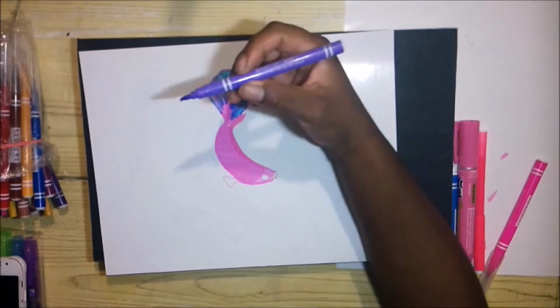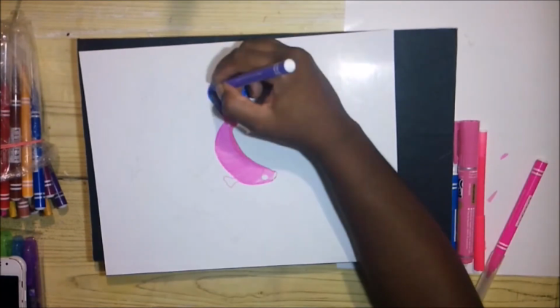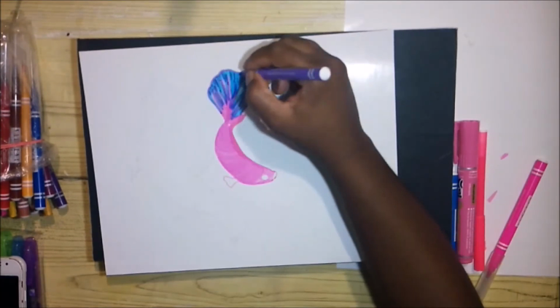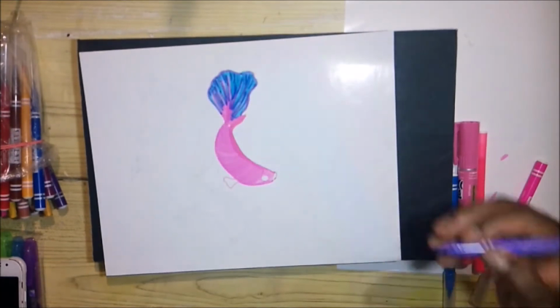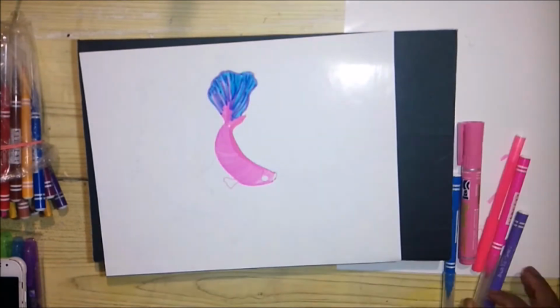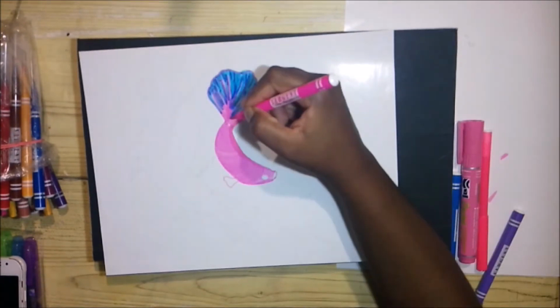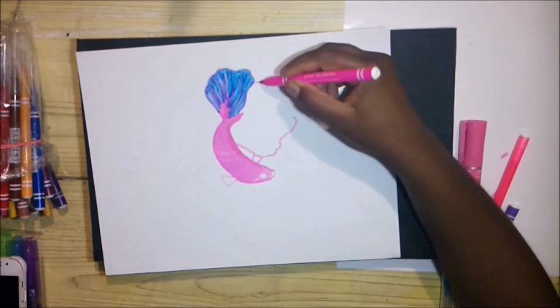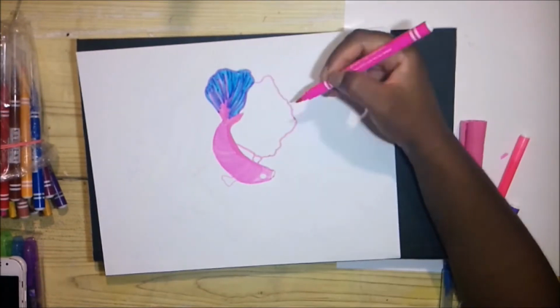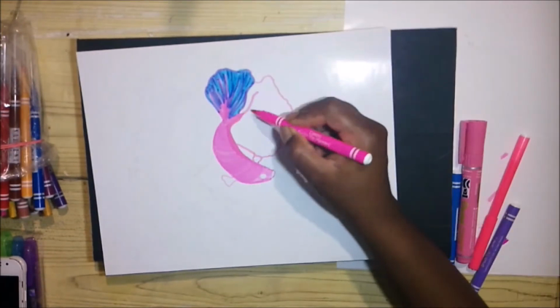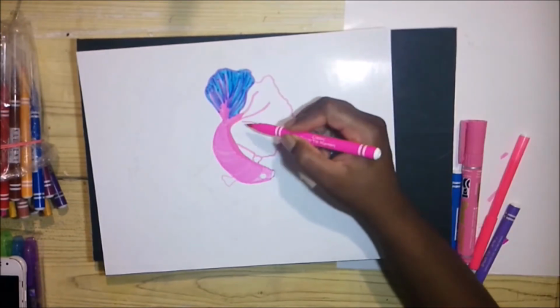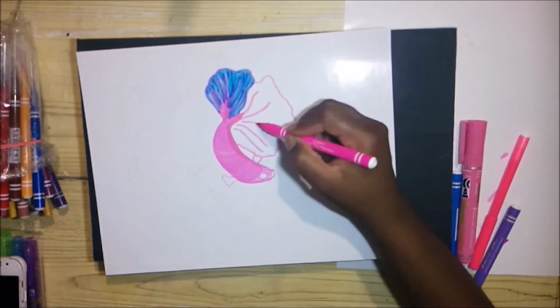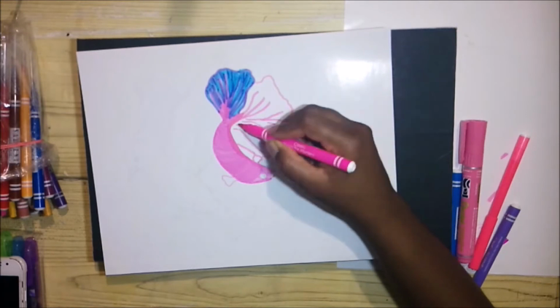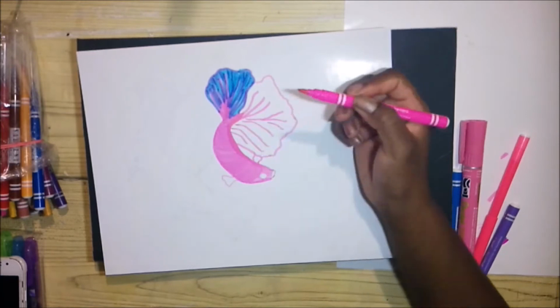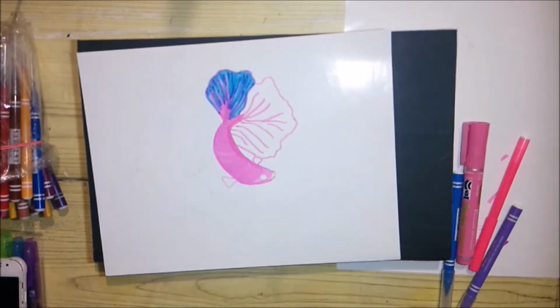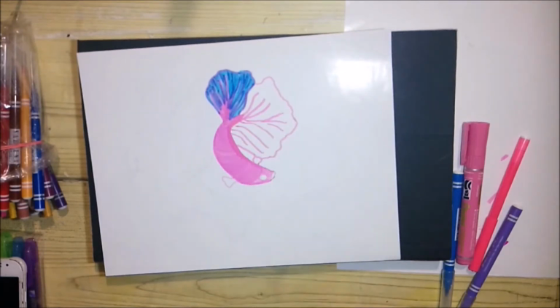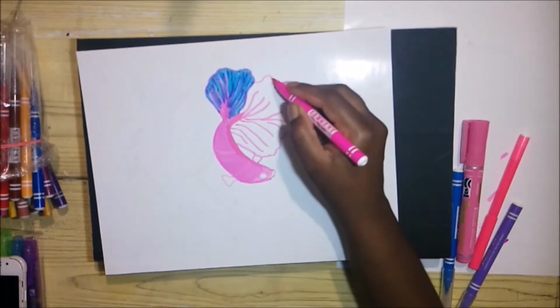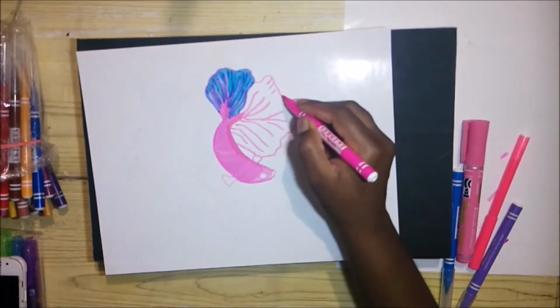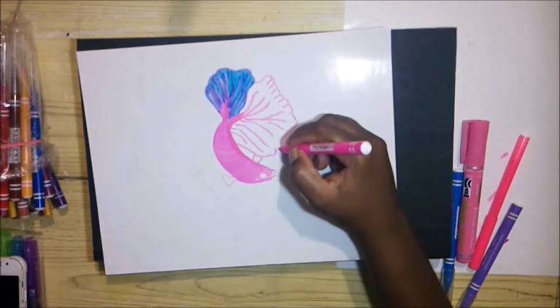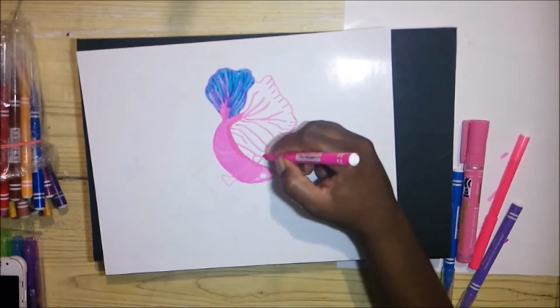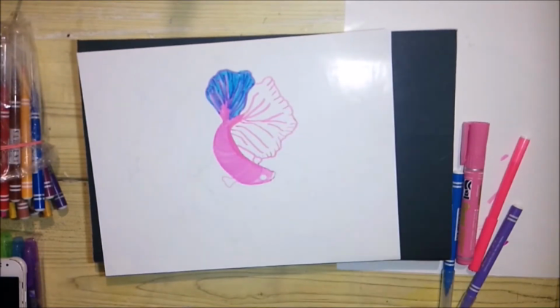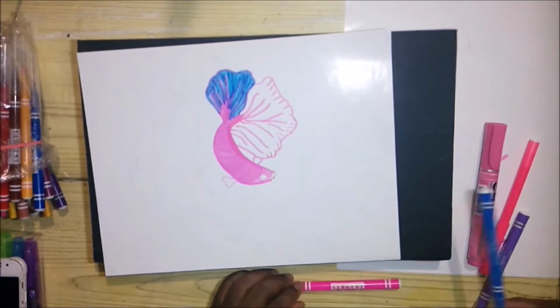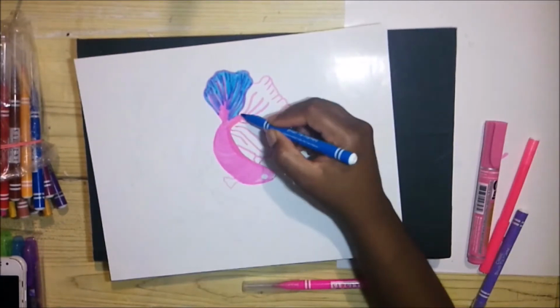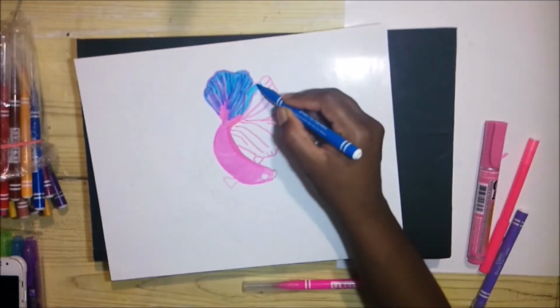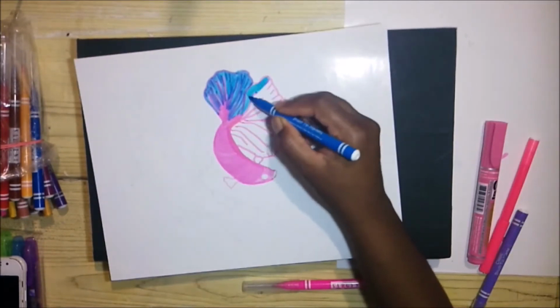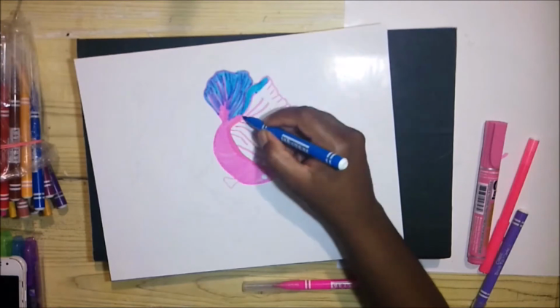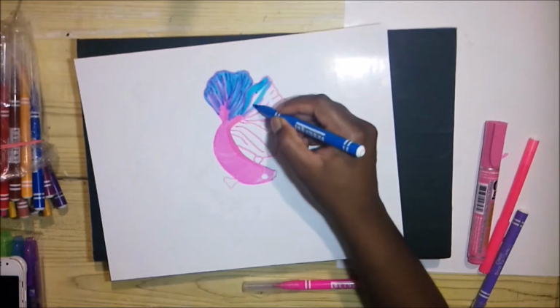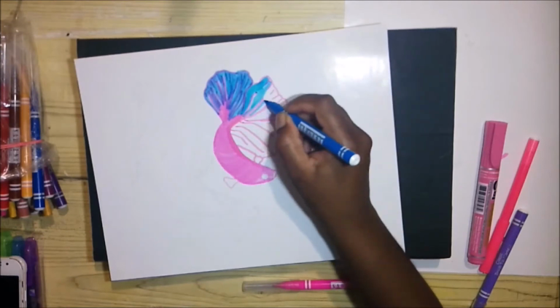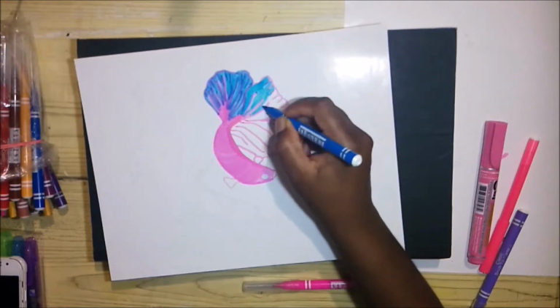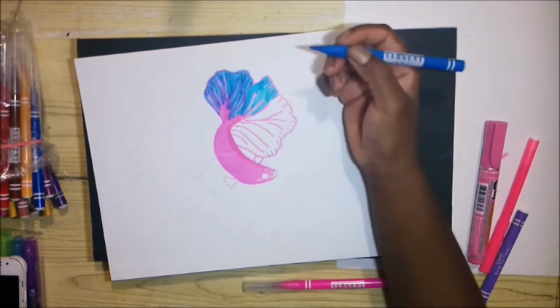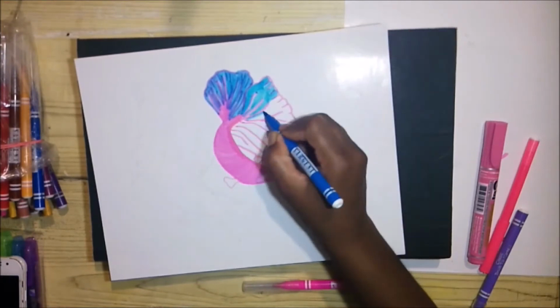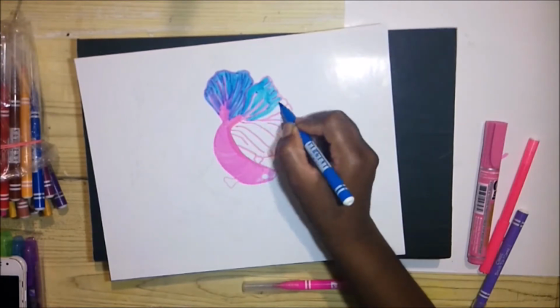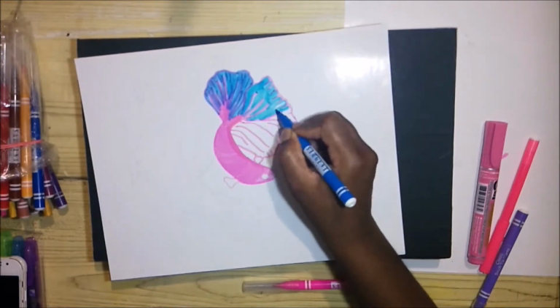Just like how you see that fishtail there — the pink is seeping through the blue — it gives it a nice effect on the fishtail. That is an advantage right there.